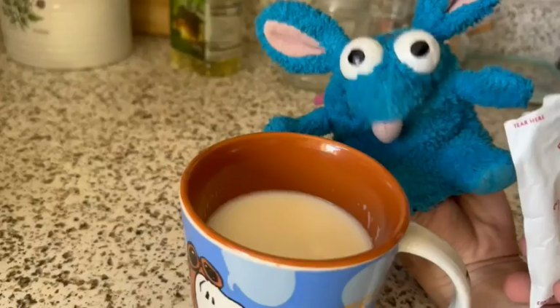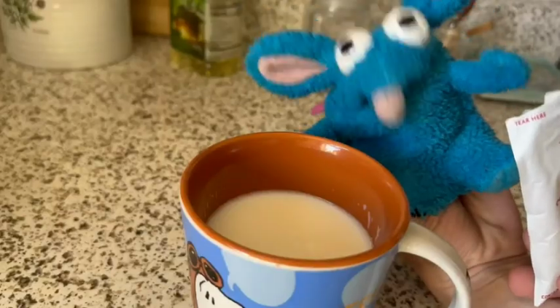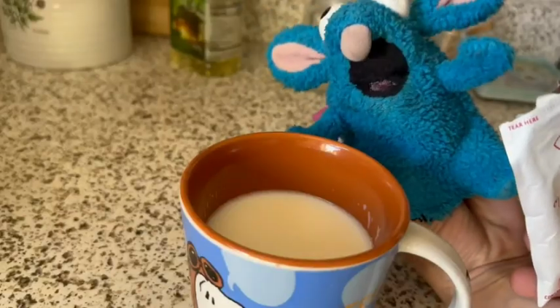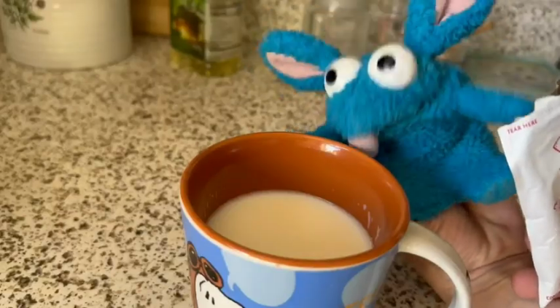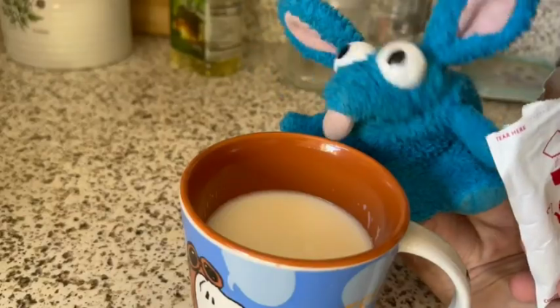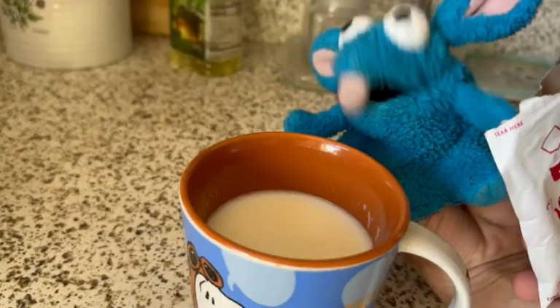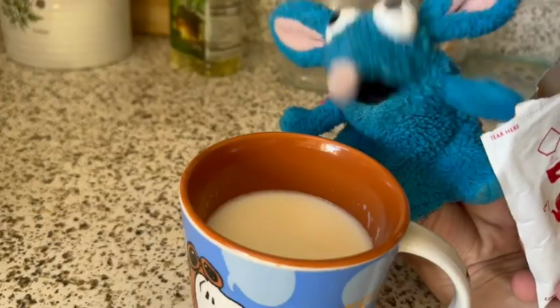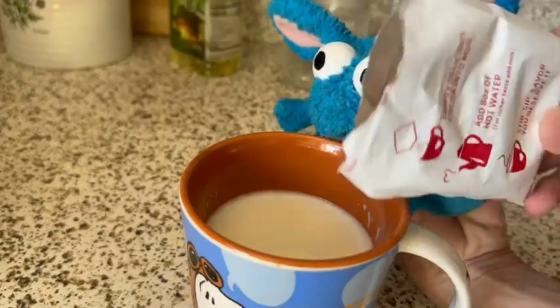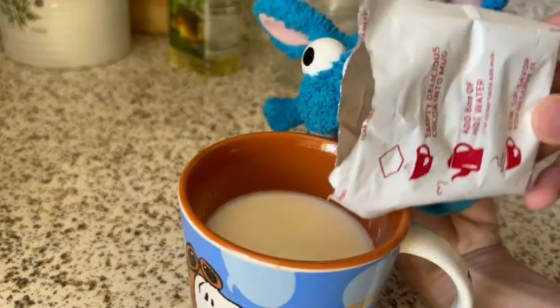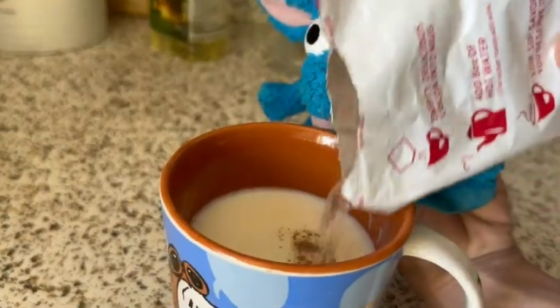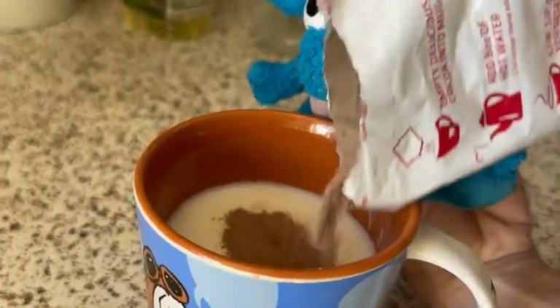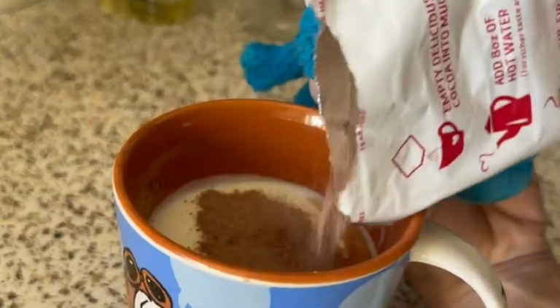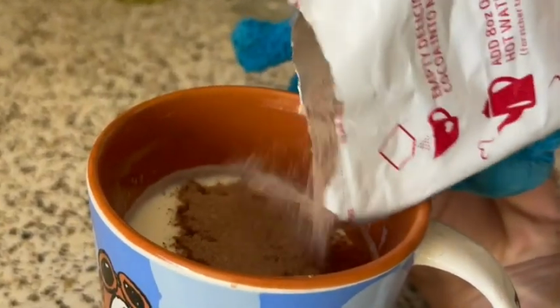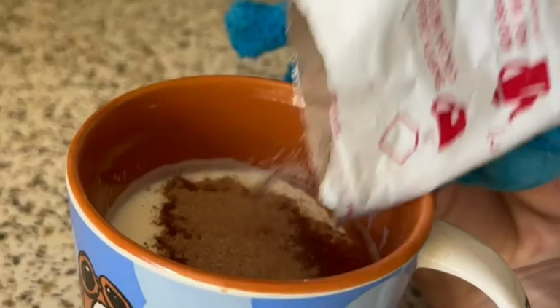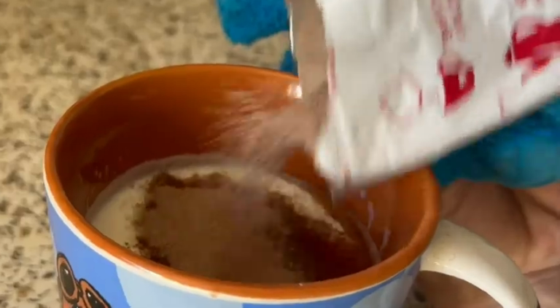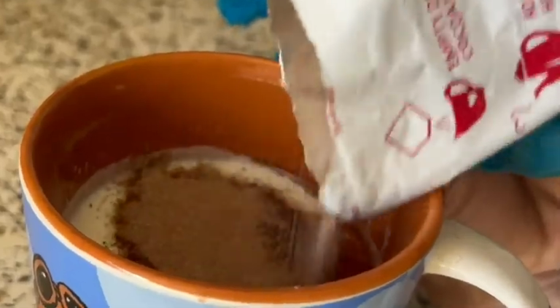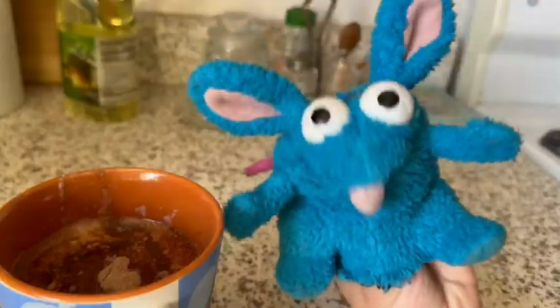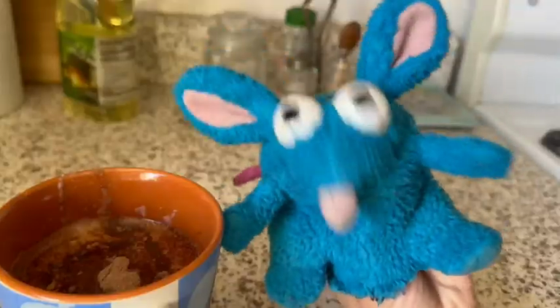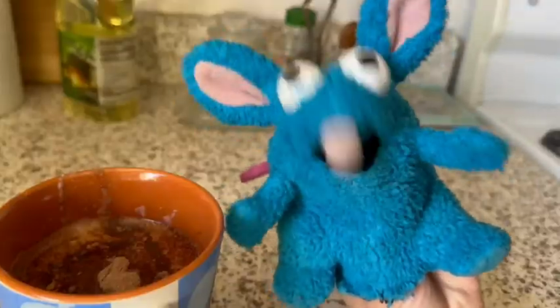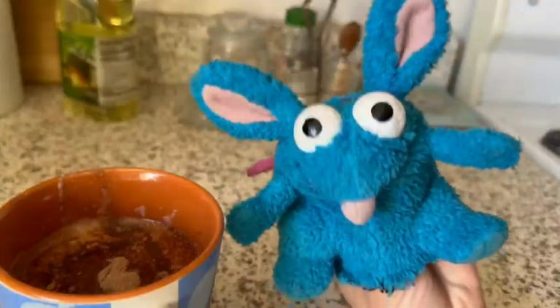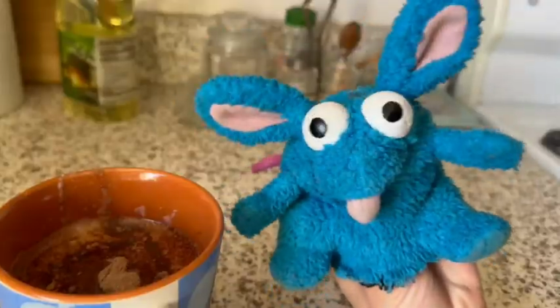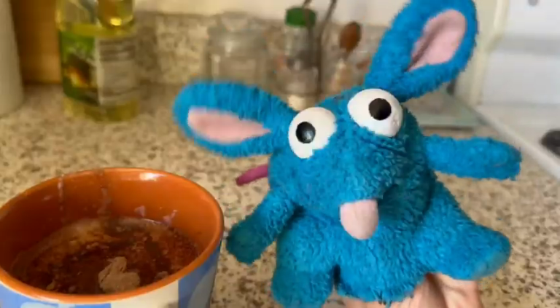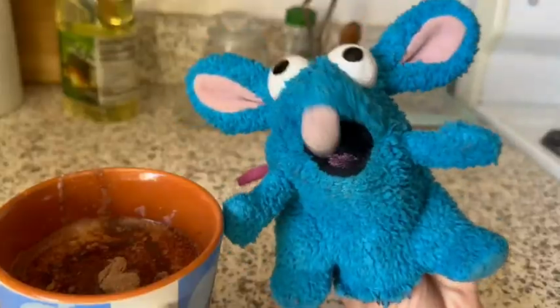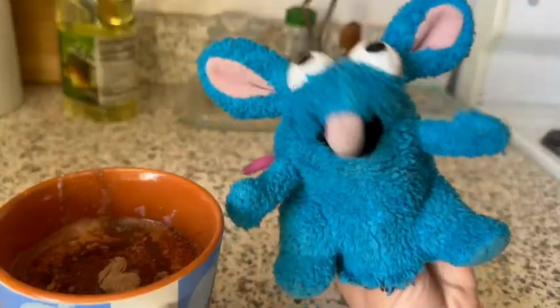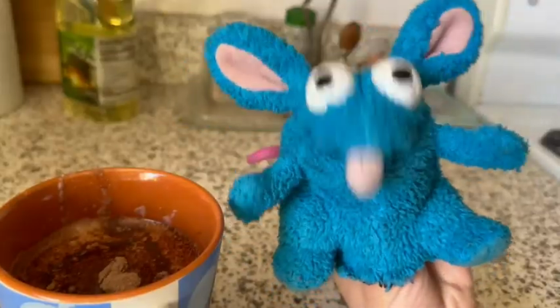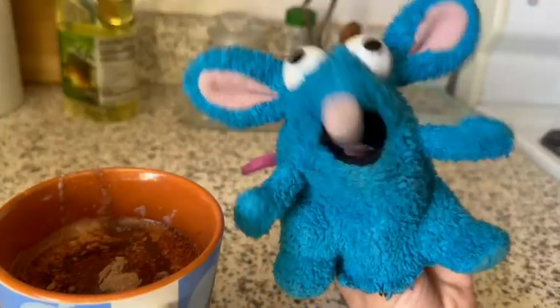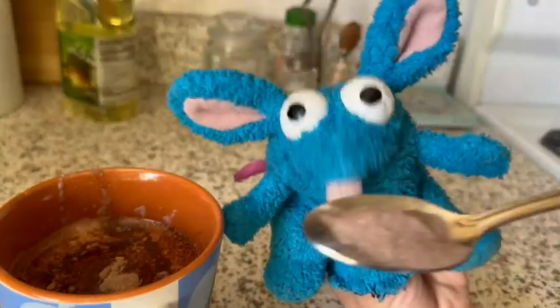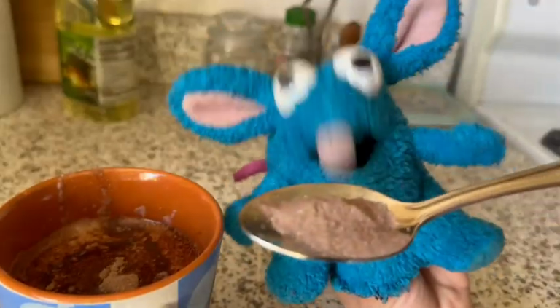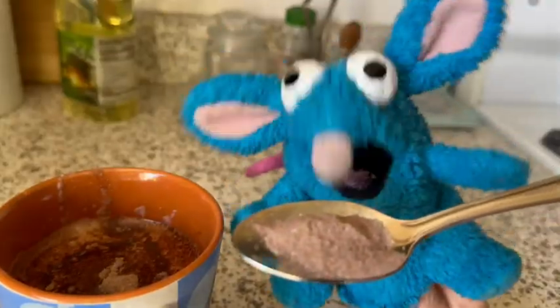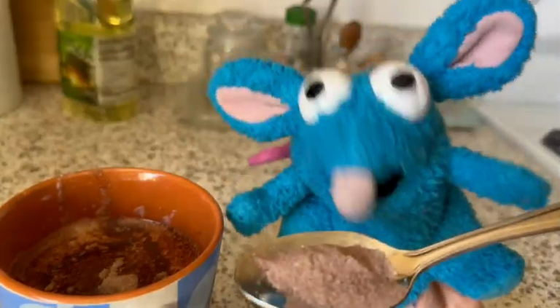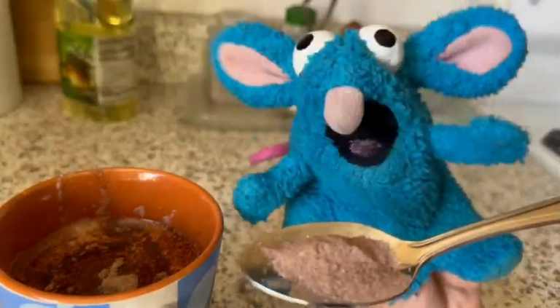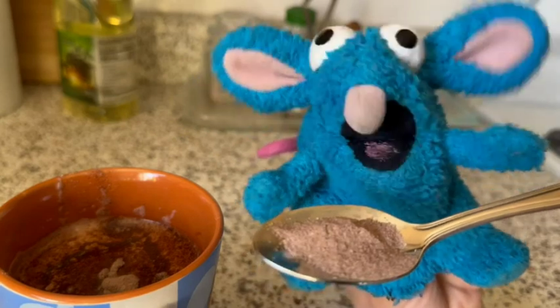Next you get the chocolate powder. If you want, you could also get a little bit spicy and have some chocolate powder for yourself.